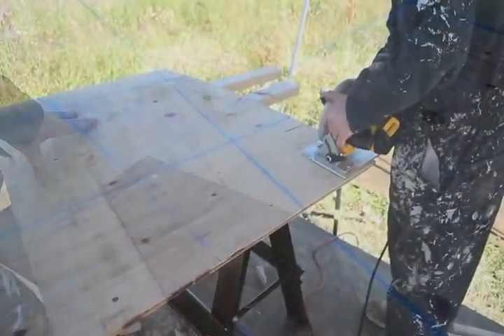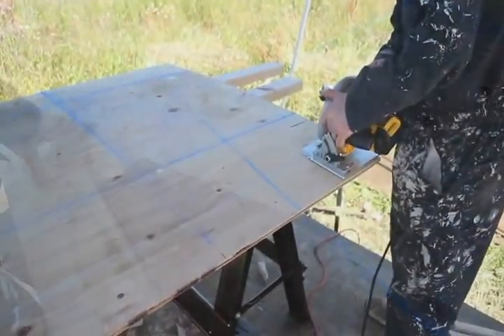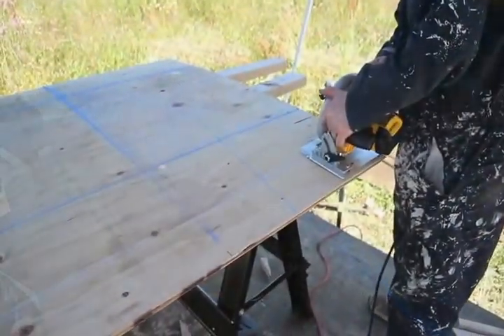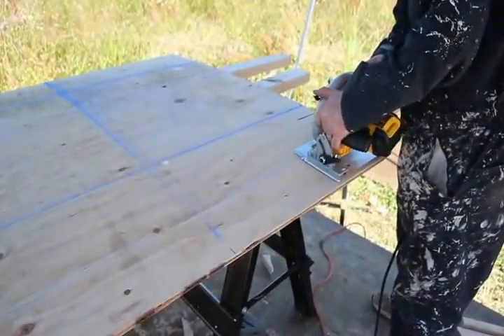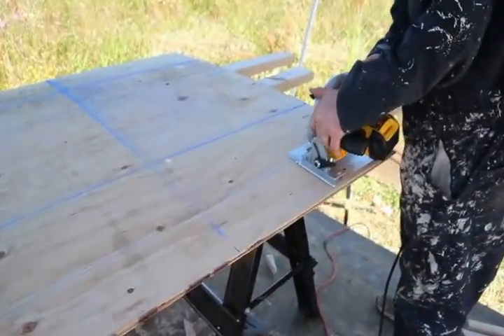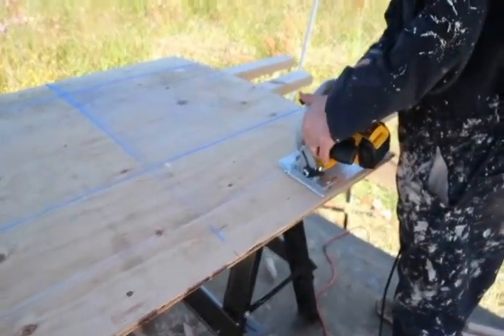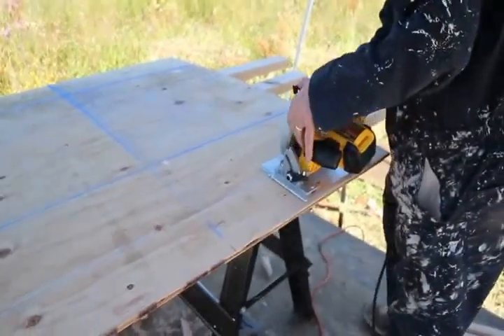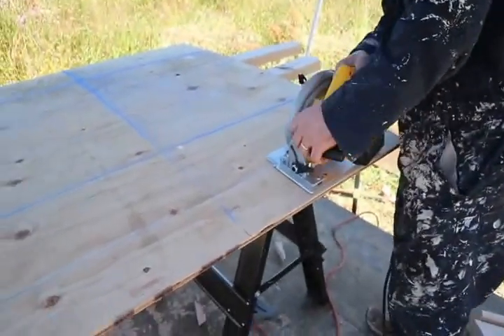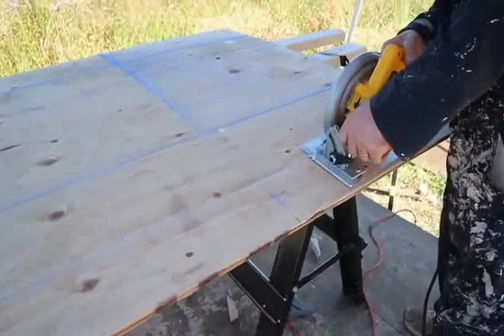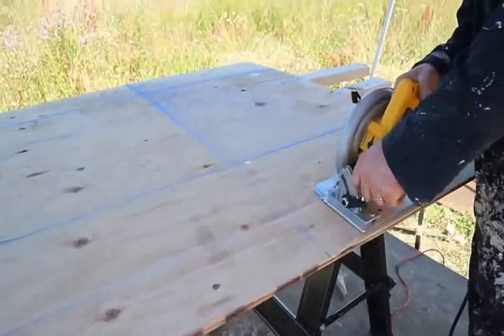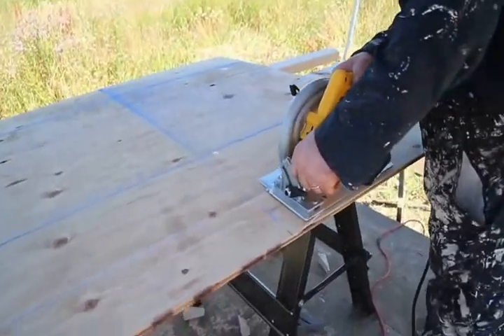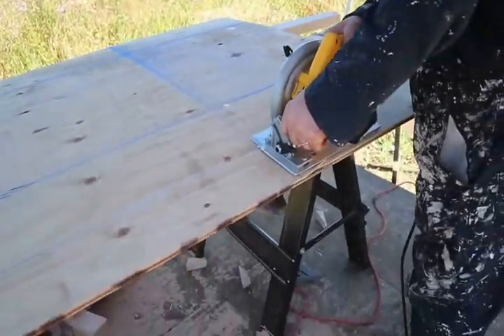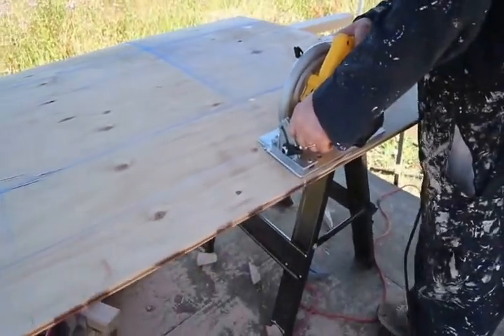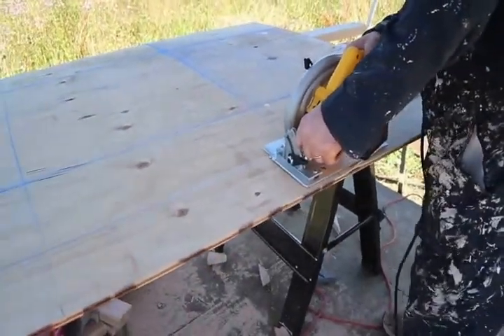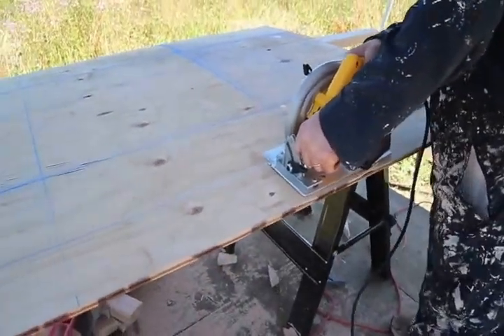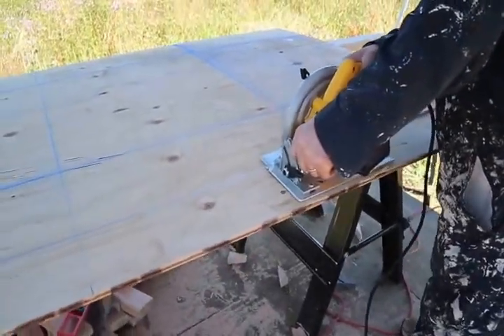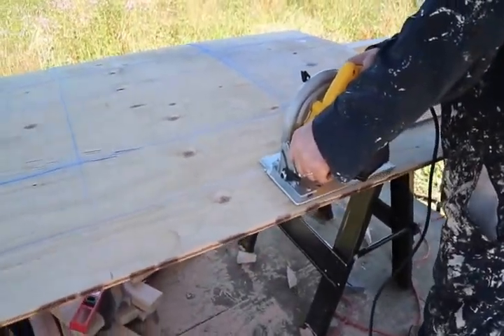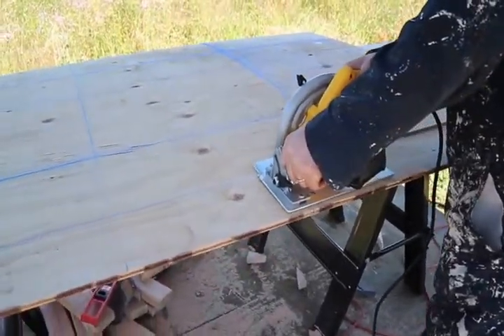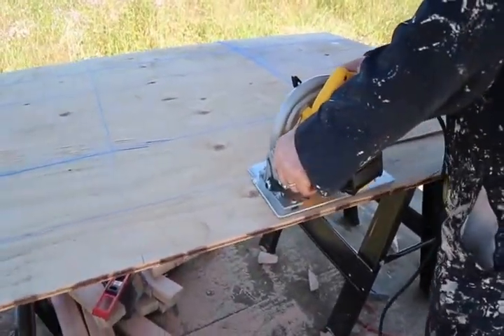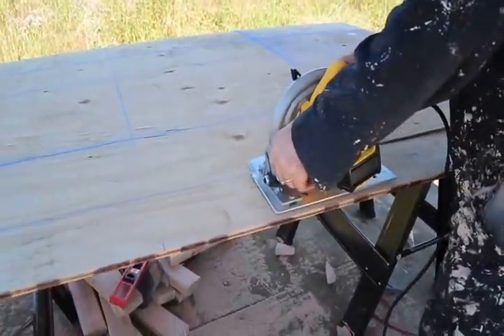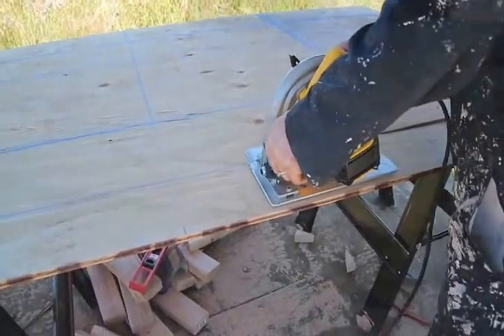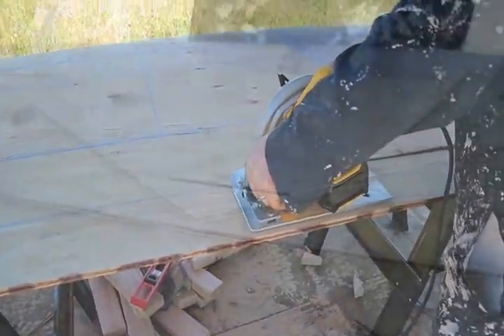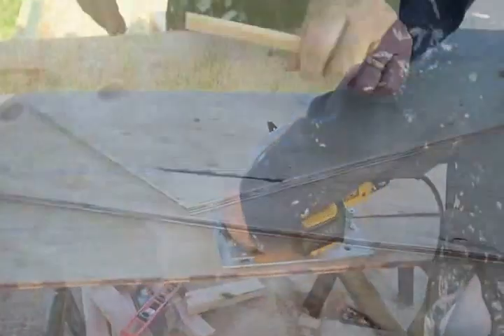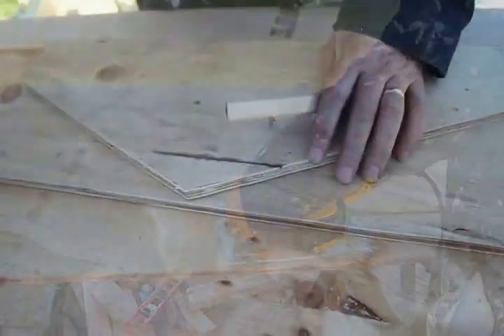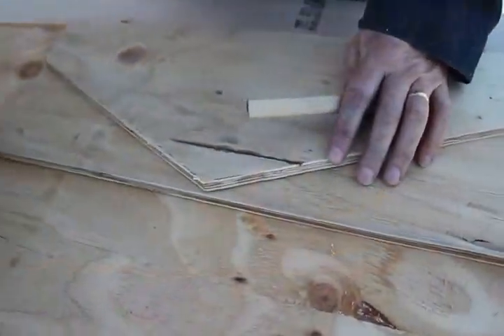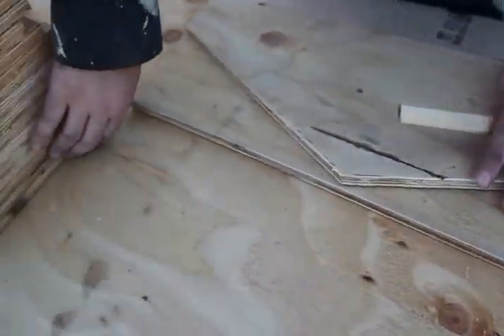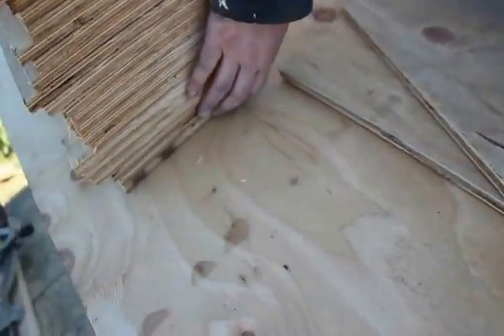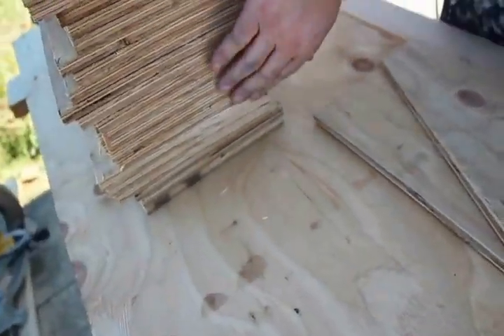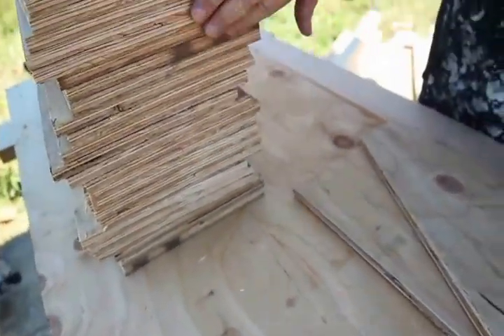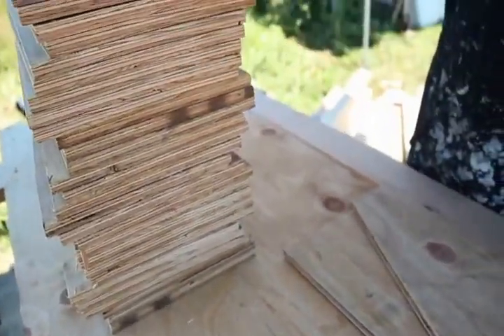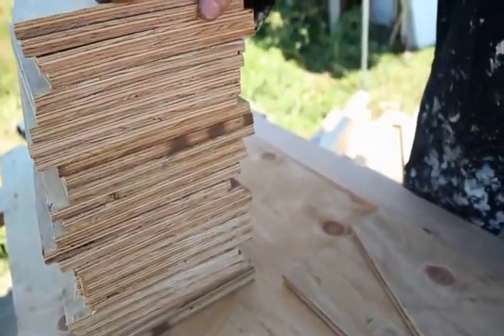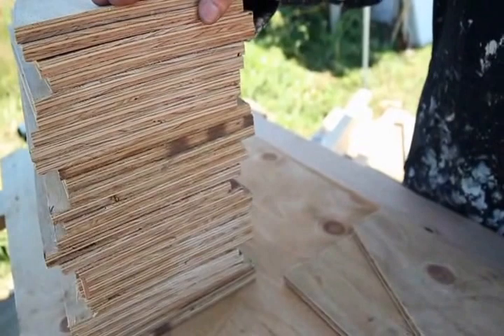With your plywood marked, cut all the straight lines. Here I'm cutting the side gussets so my lines are eight inches apart. You can use a table saw for this step if you have one available. Then cut the twenty-four inch lines and stack the plywood like you see here.